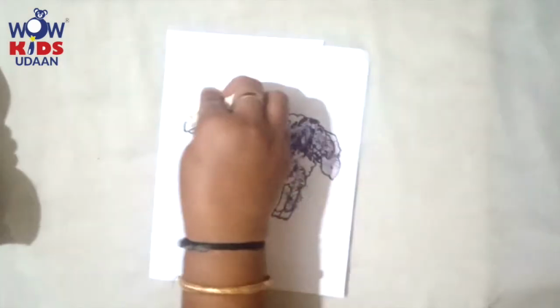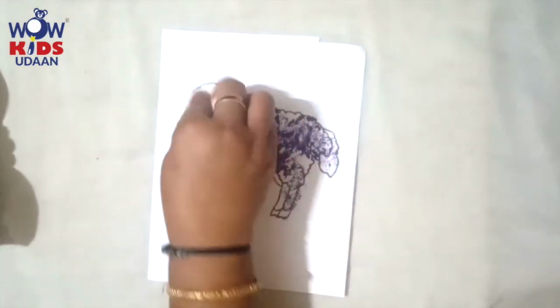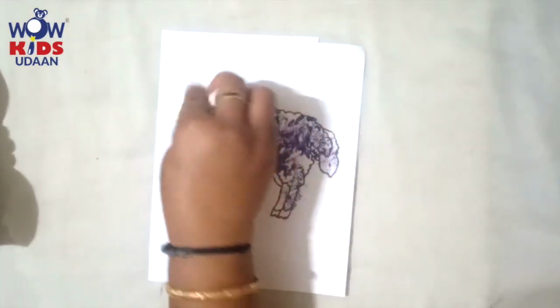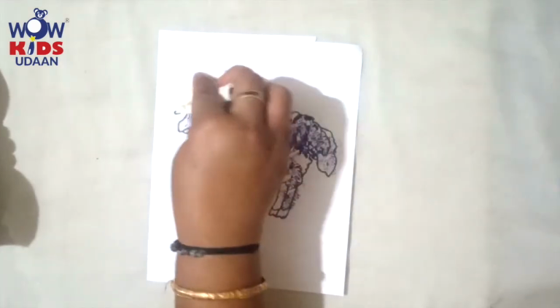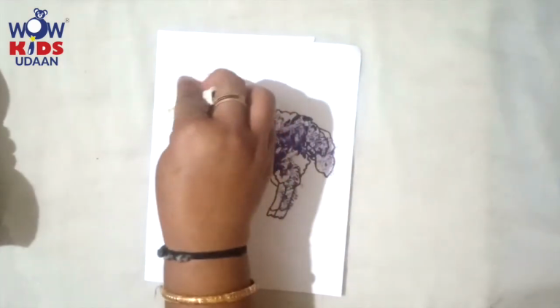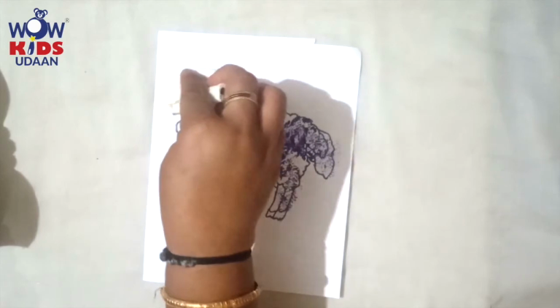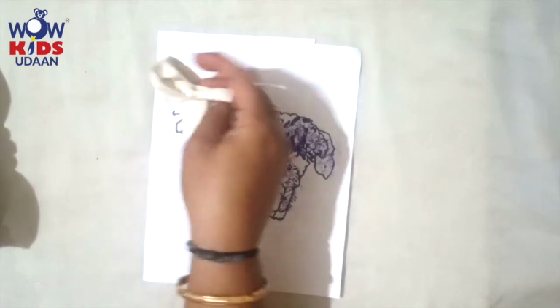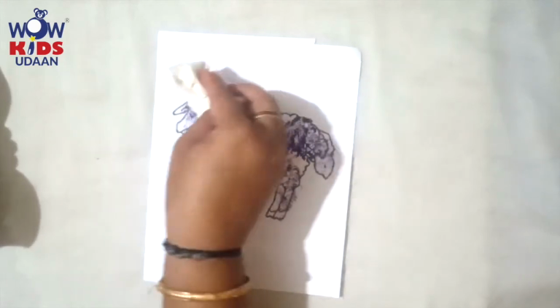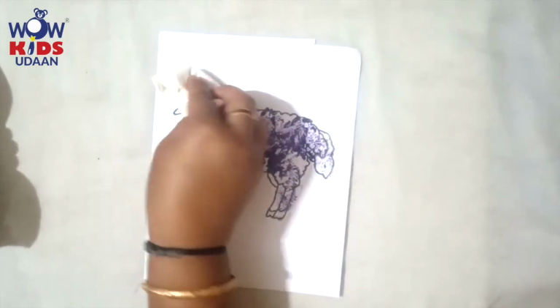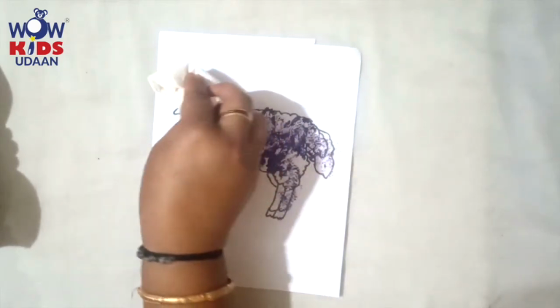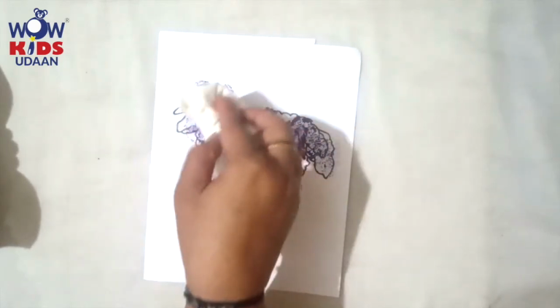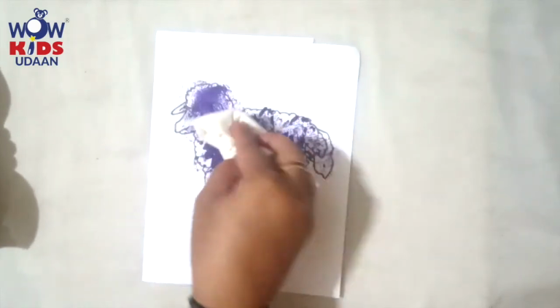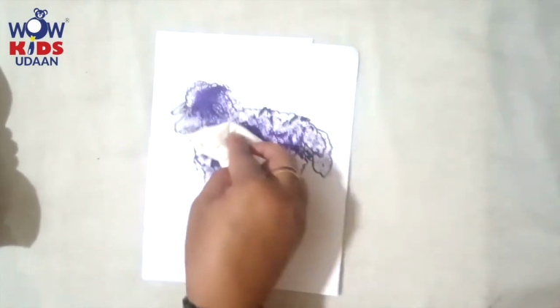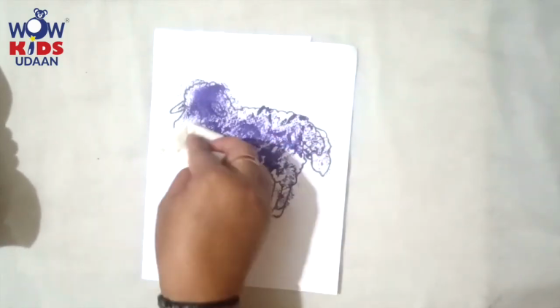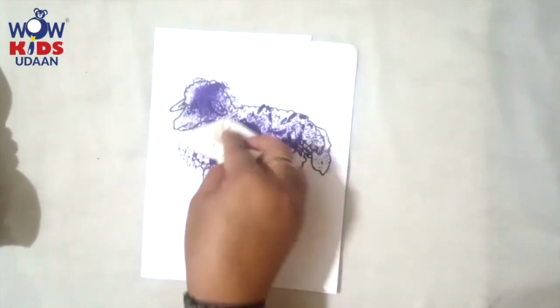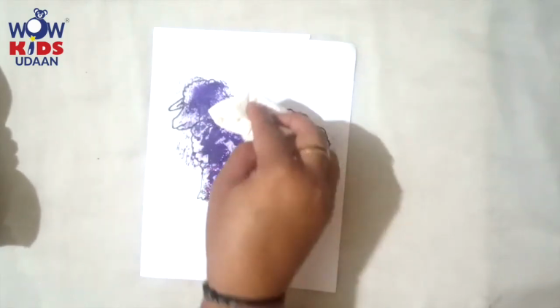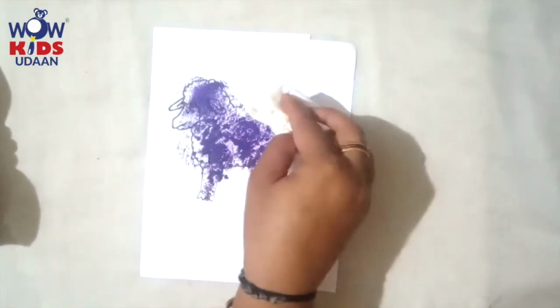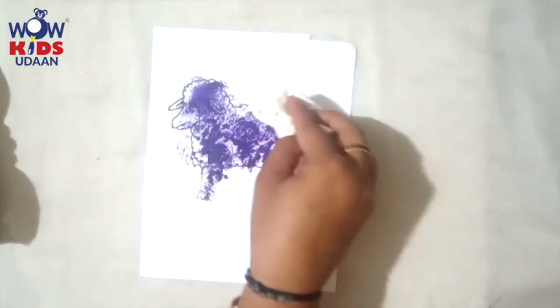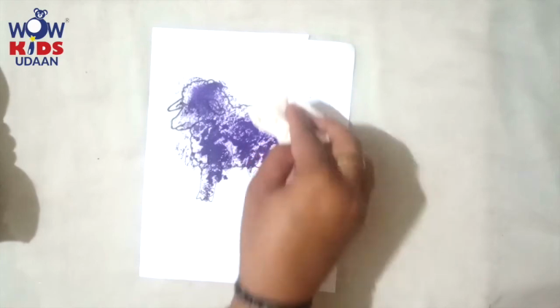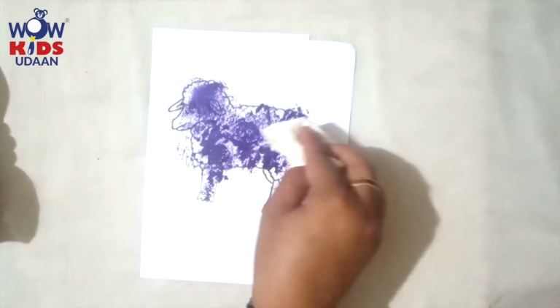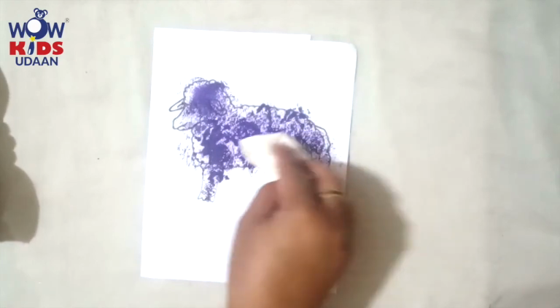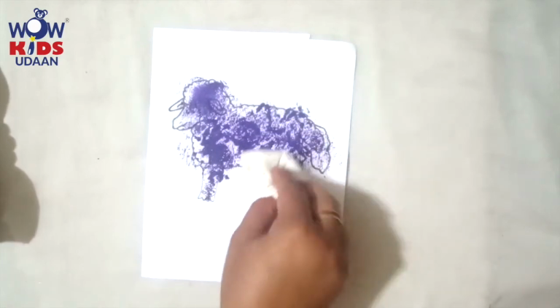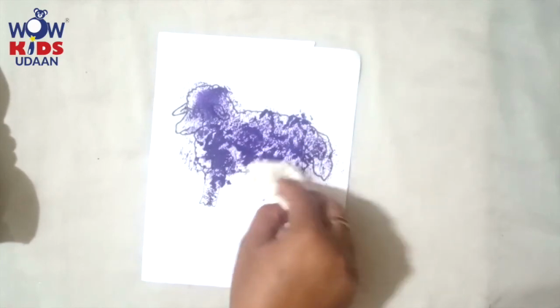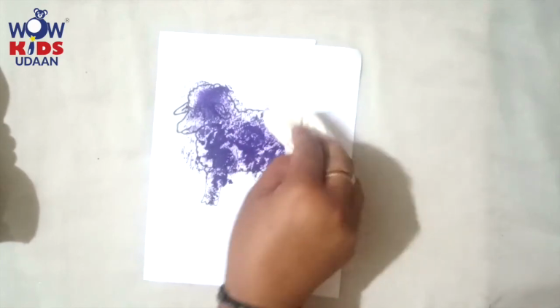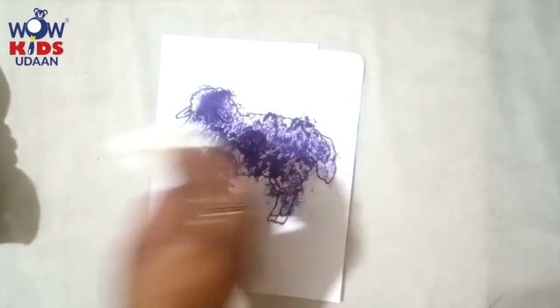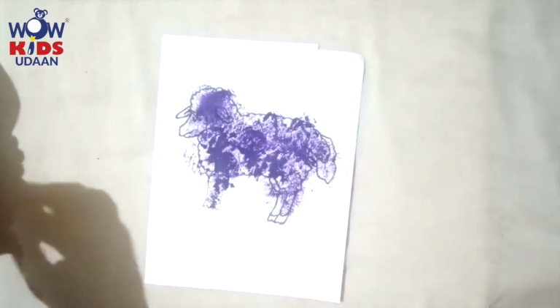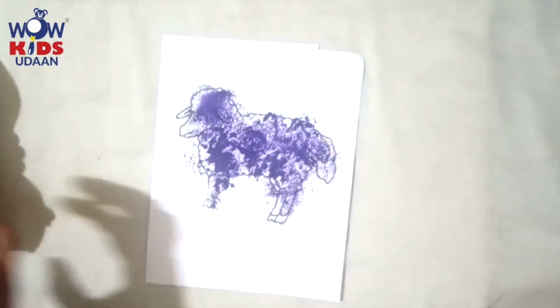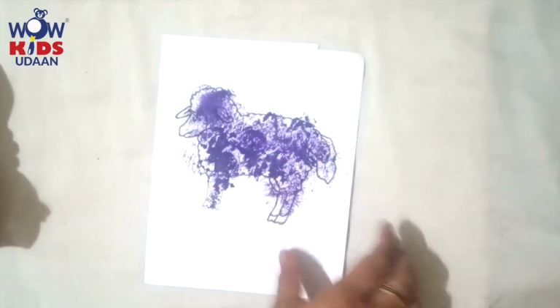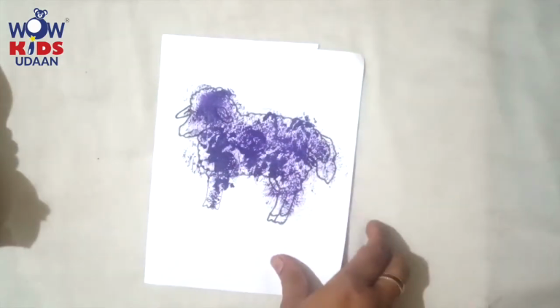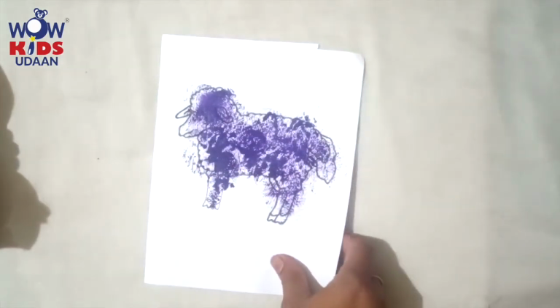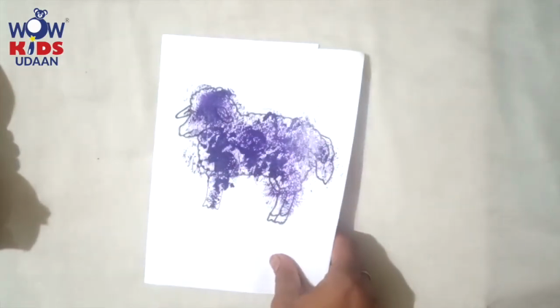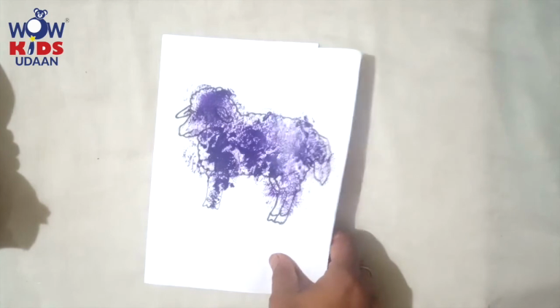Yes! You all are going to do it and send me a pic, okay children? Thank you children, bye-bye! Bye parents!